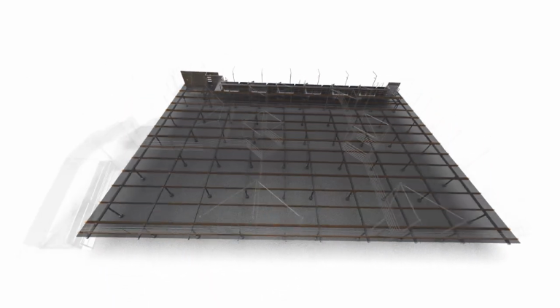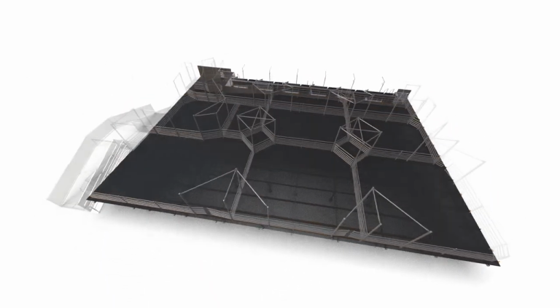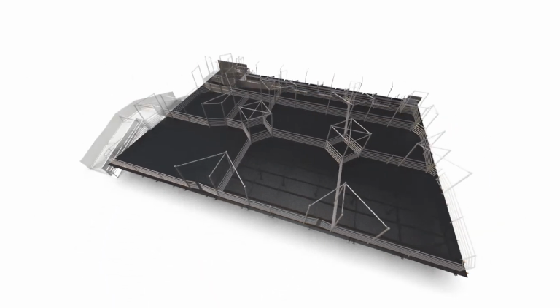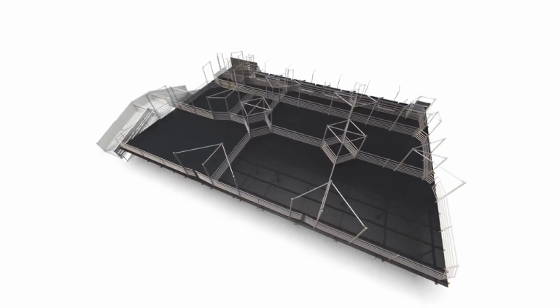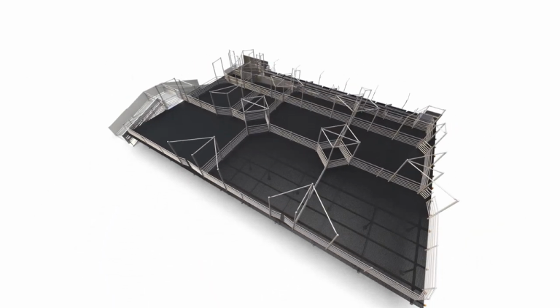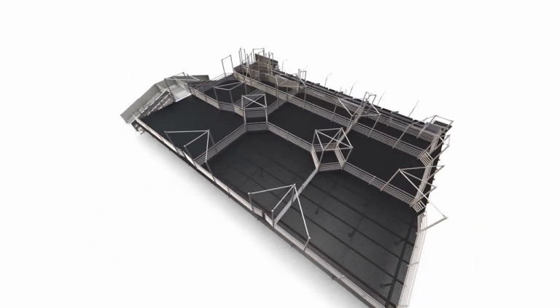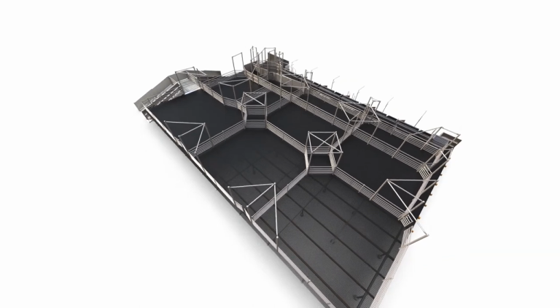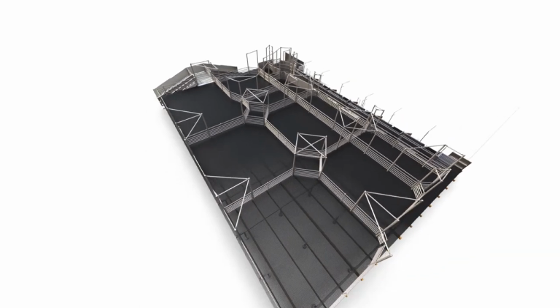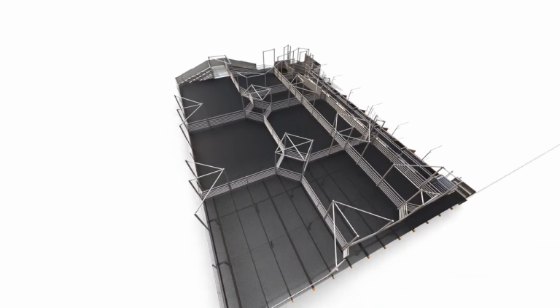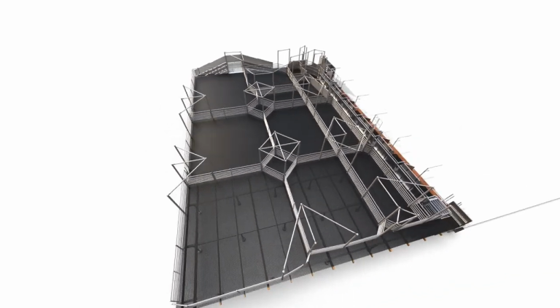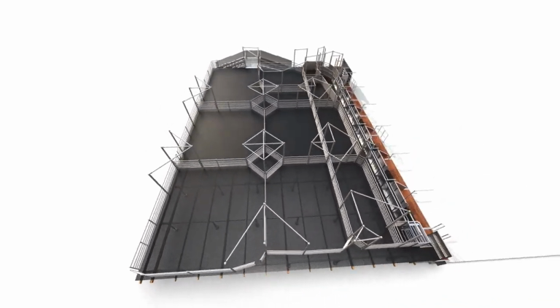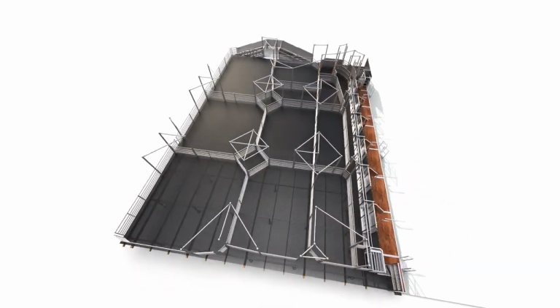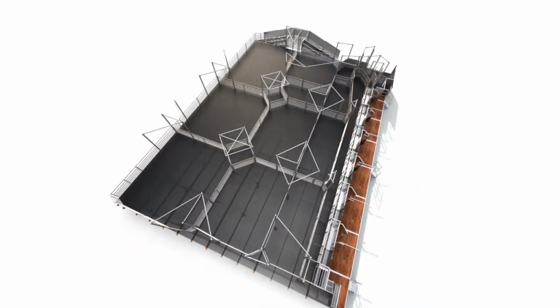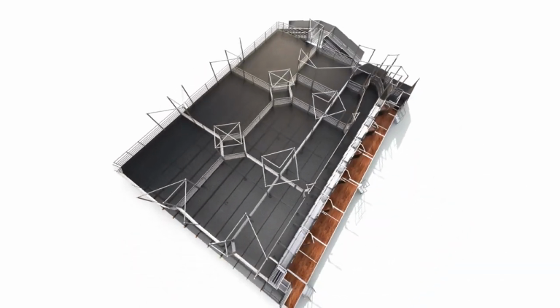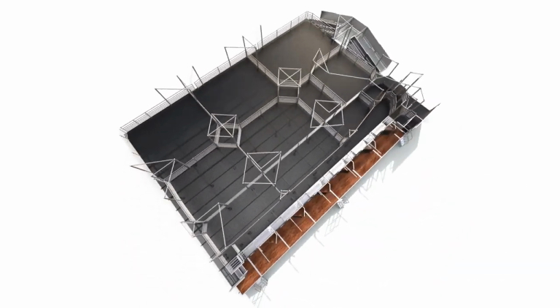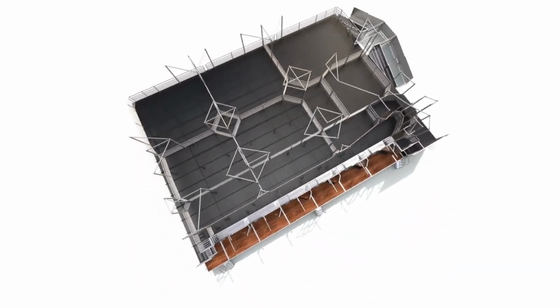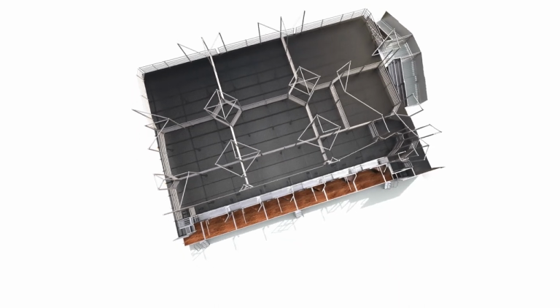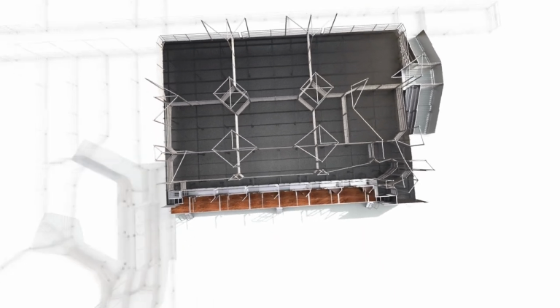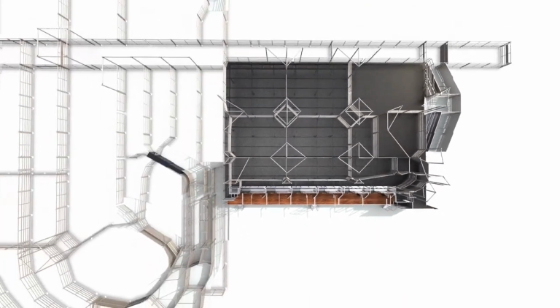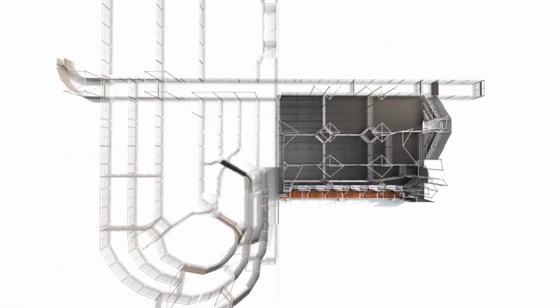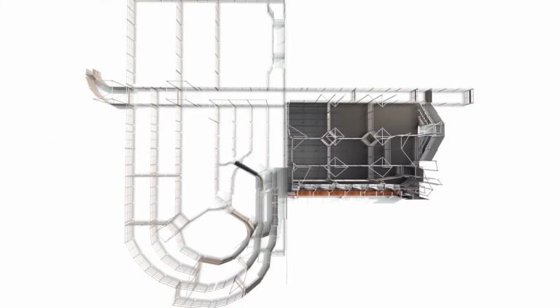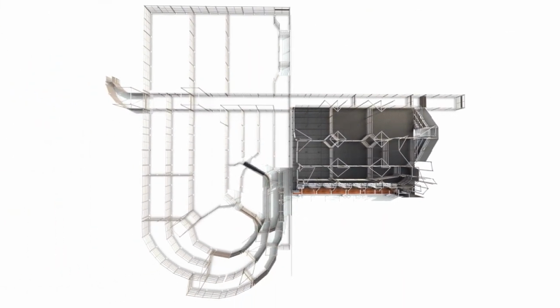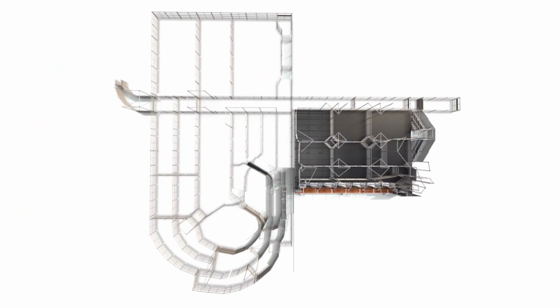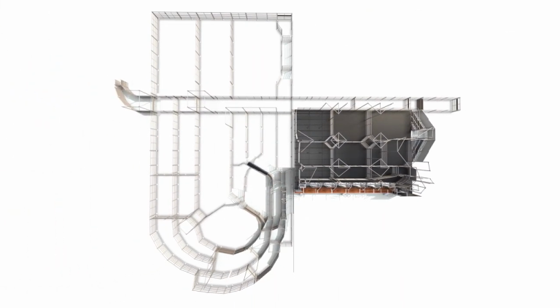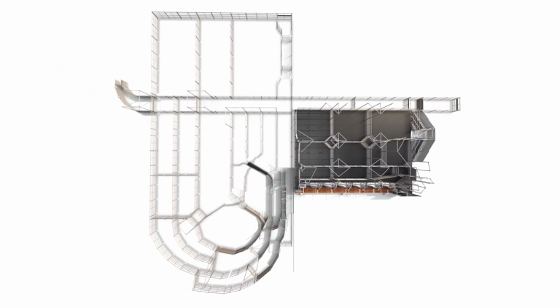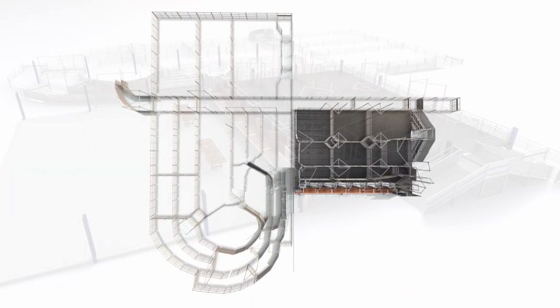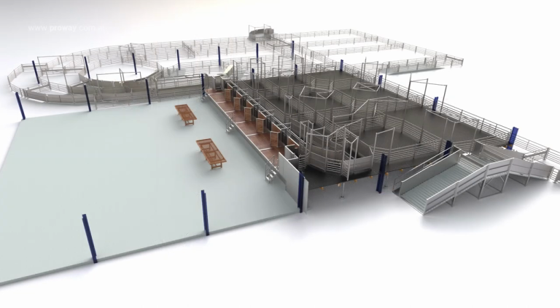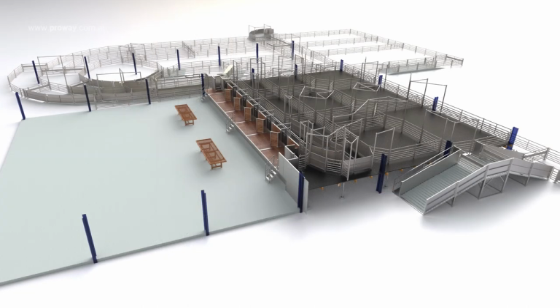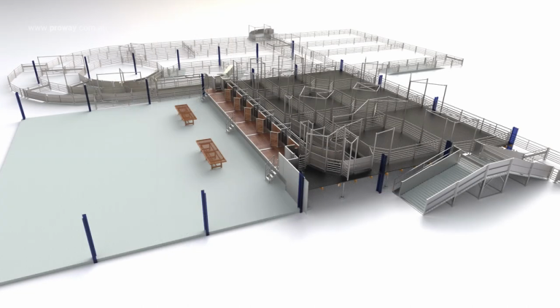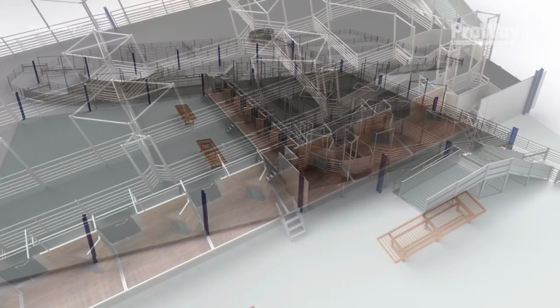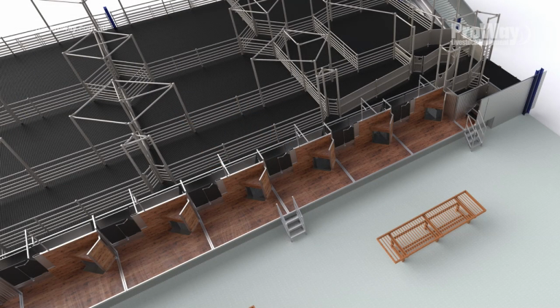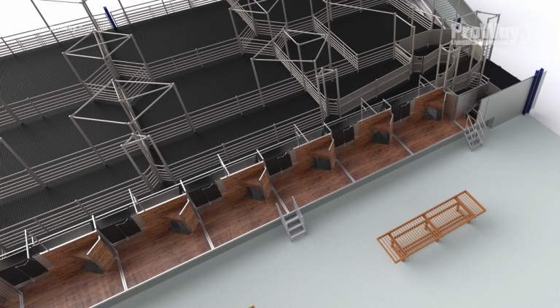For optimum stock flow and efficiency, feeding the modules requires a well-considered lead-up to the lane. Together with custom-specific requirements, ProWaze's extensive experience with stockyard and shearing shed design ensures an industry-leading facility.